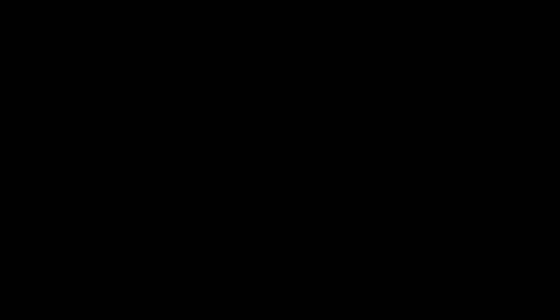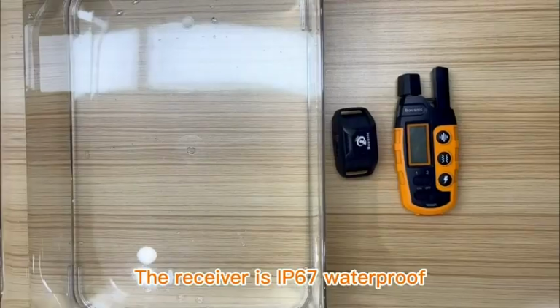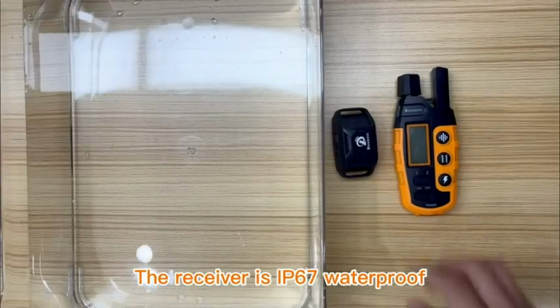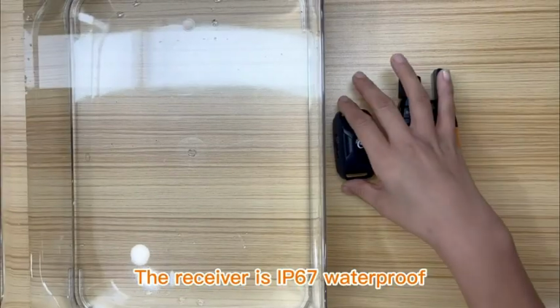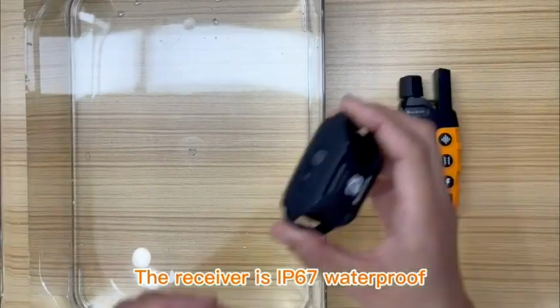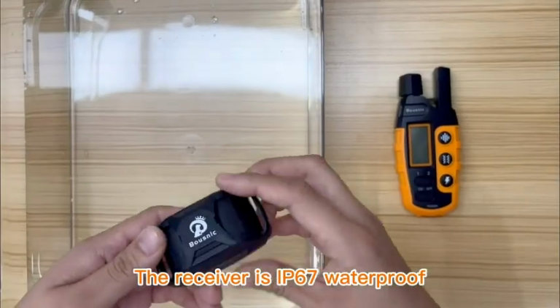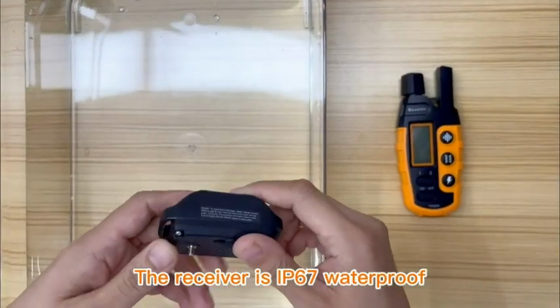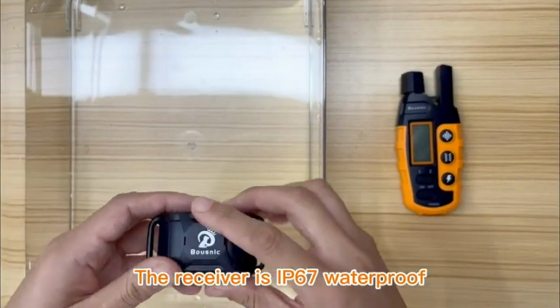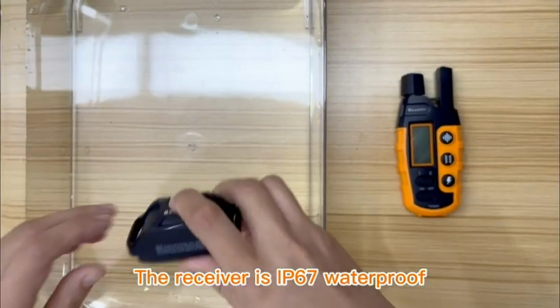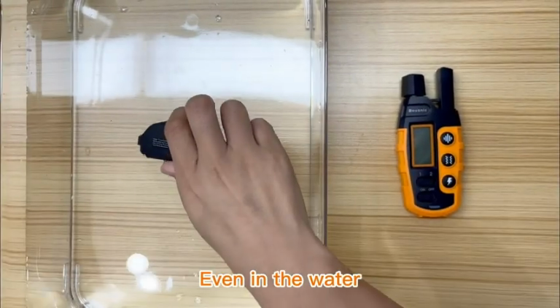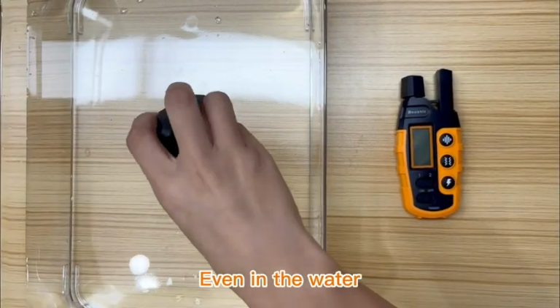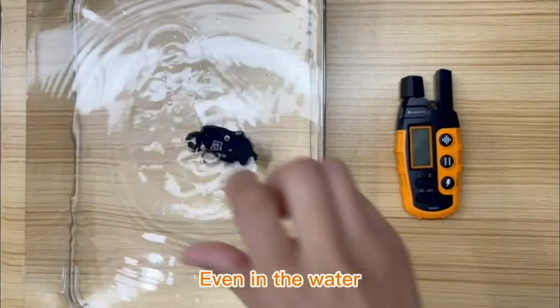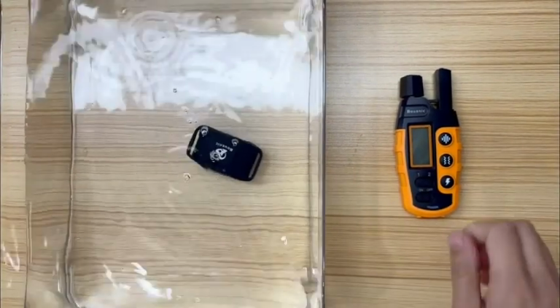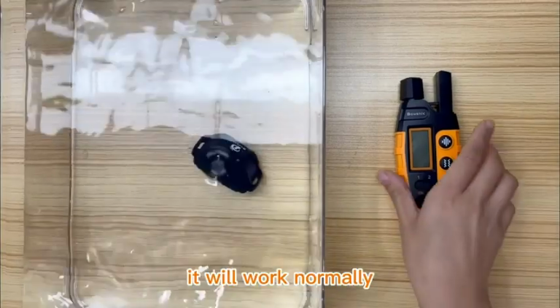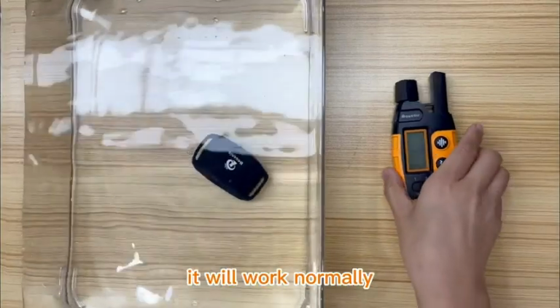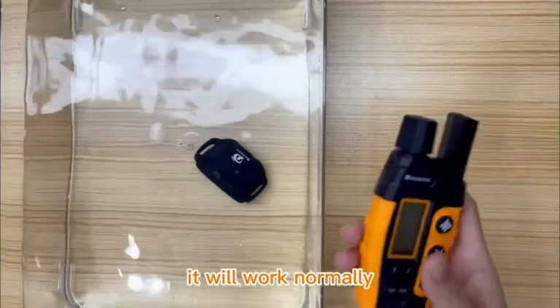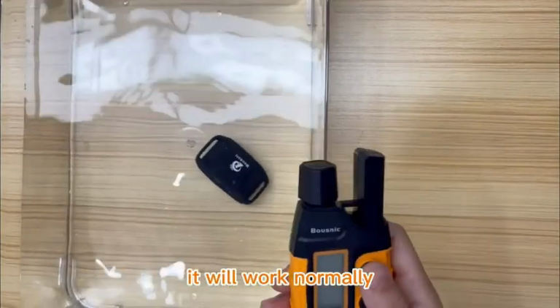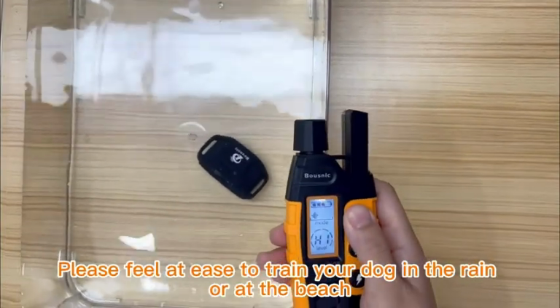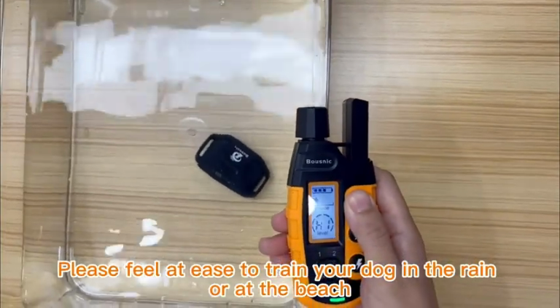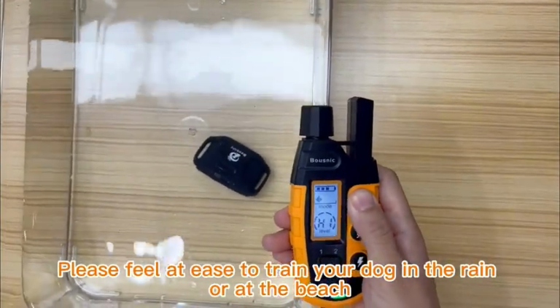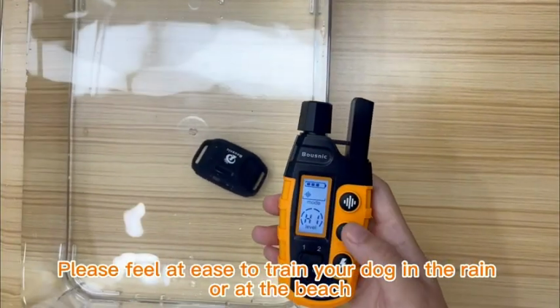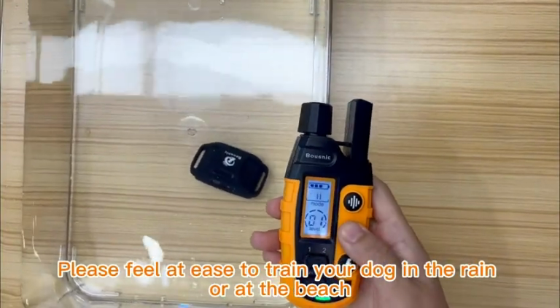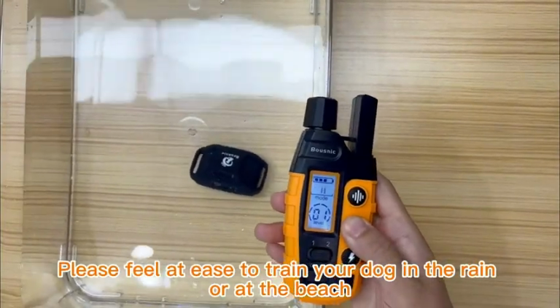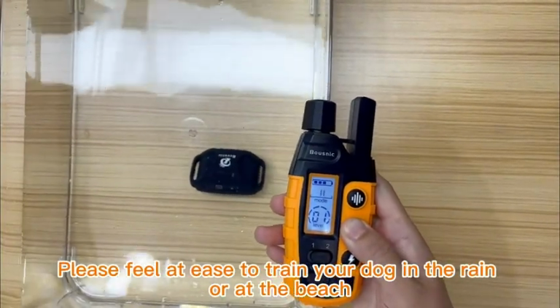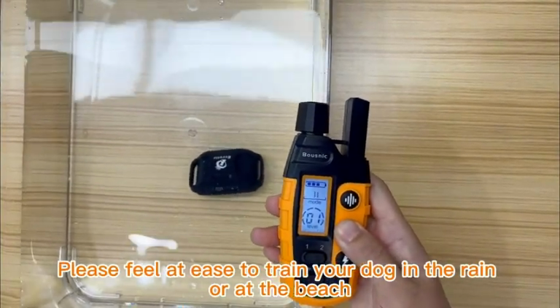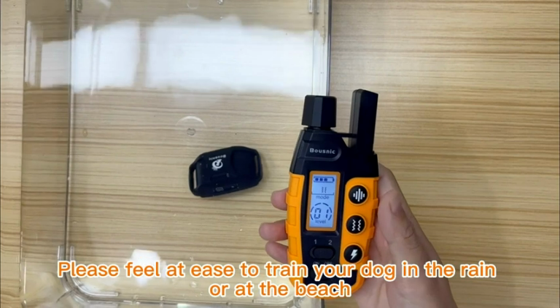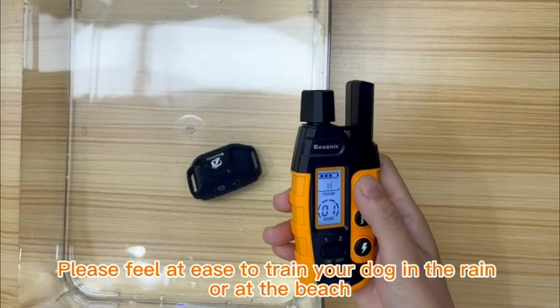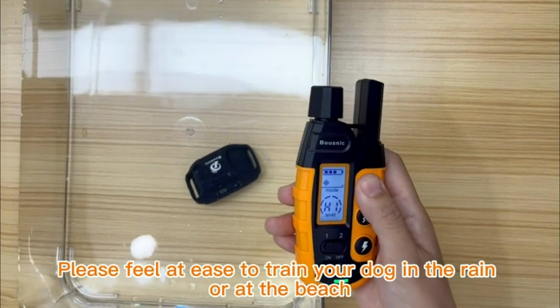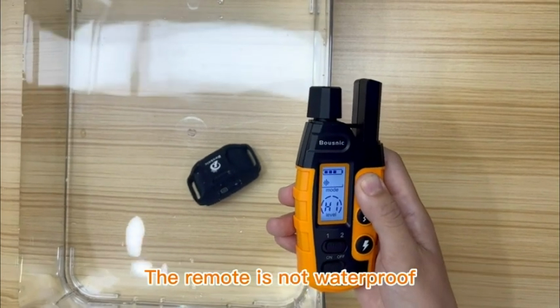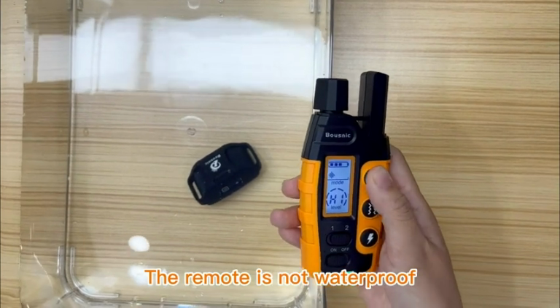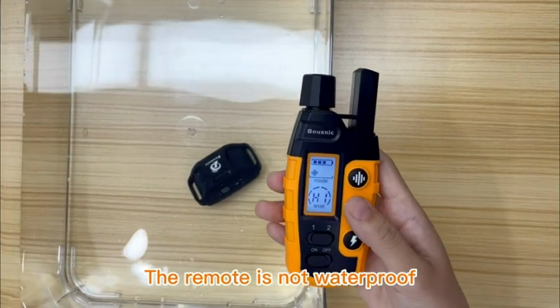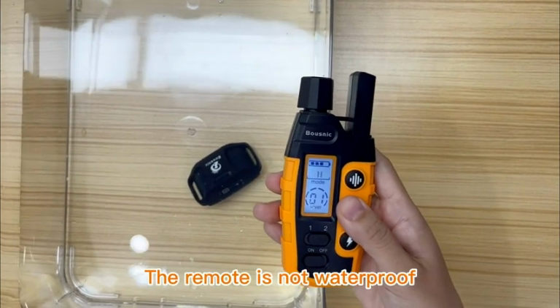The receiver is IP67 waterproof — even in the water, it will work normally. Please feel at ease to train your dog in the rain or at the beach. The remote is not waterproof, so please keep it away from water.